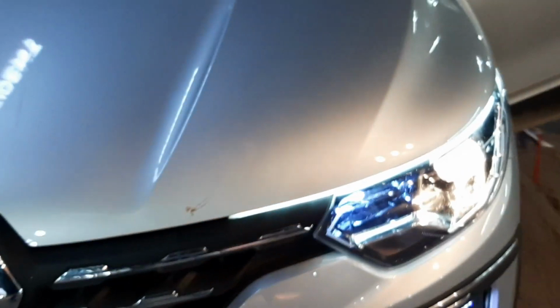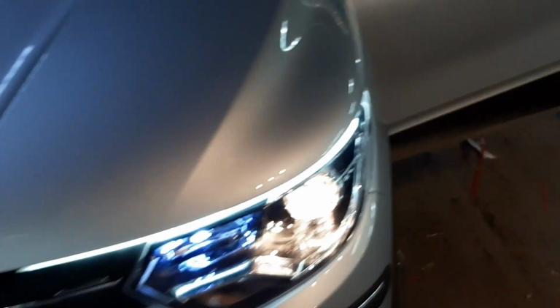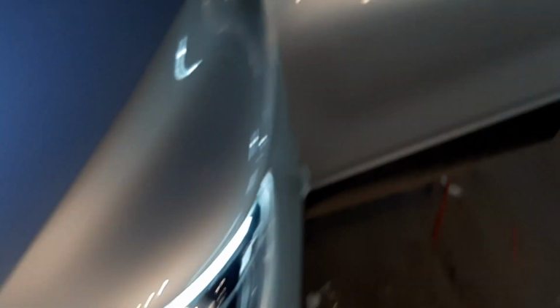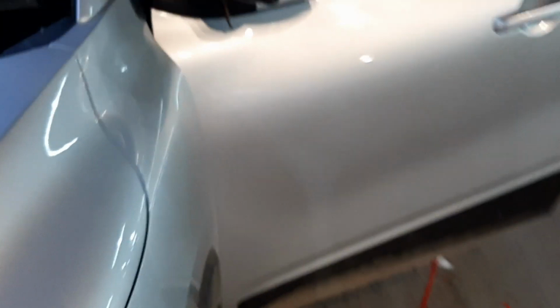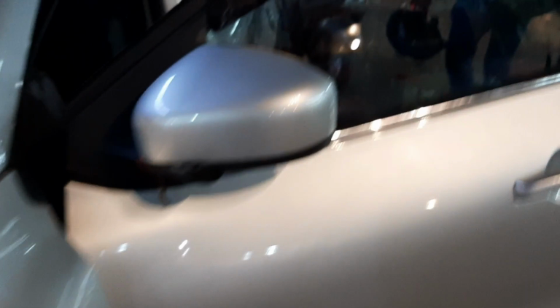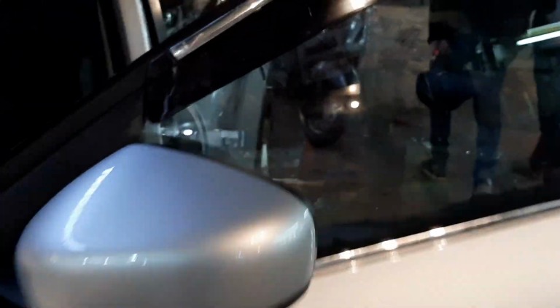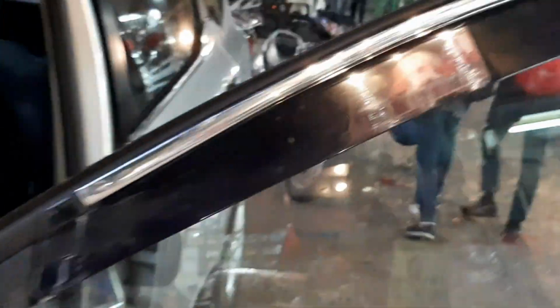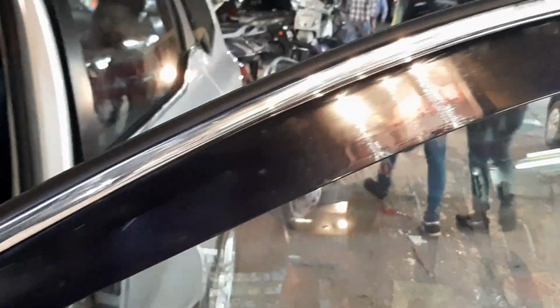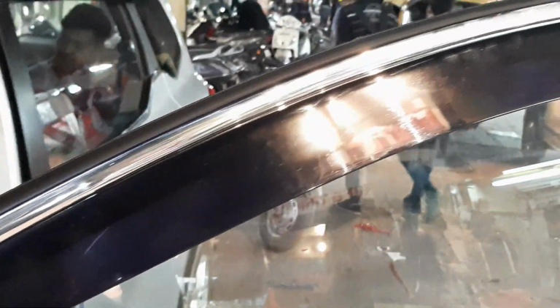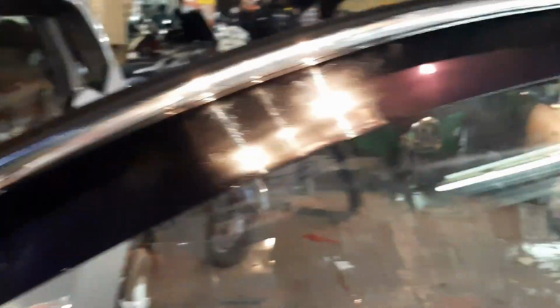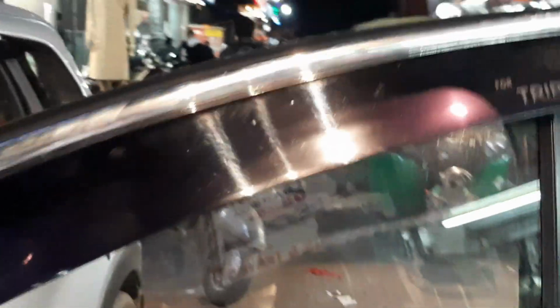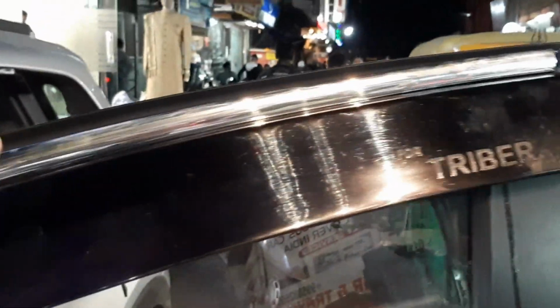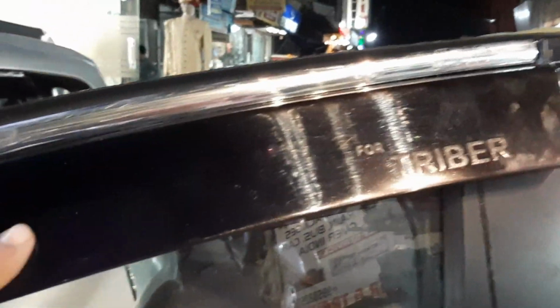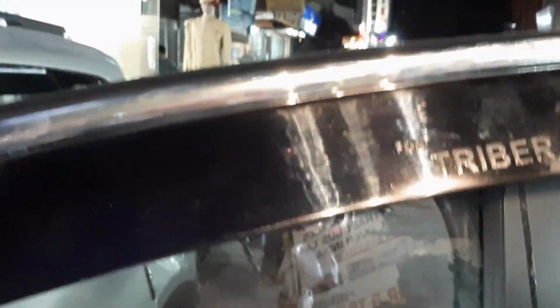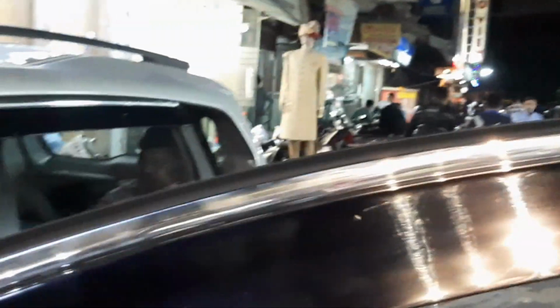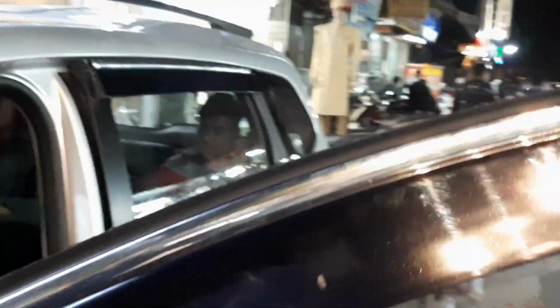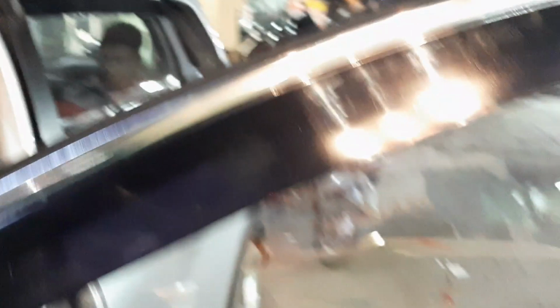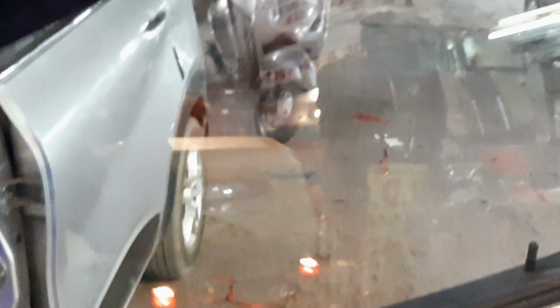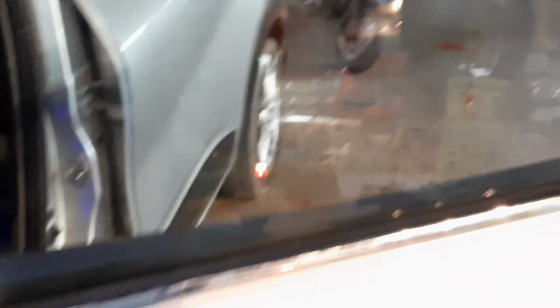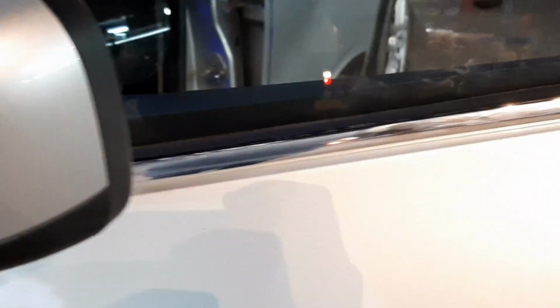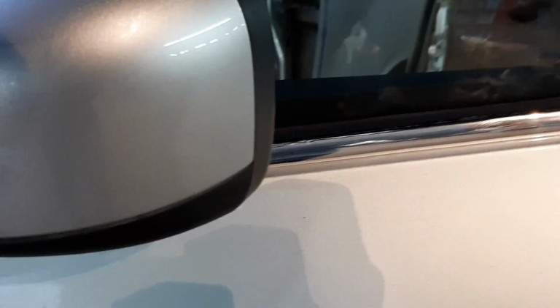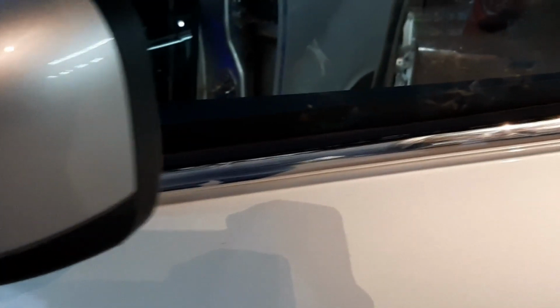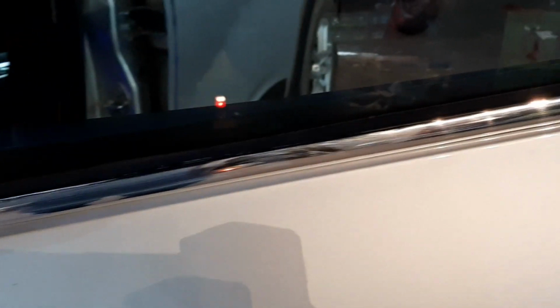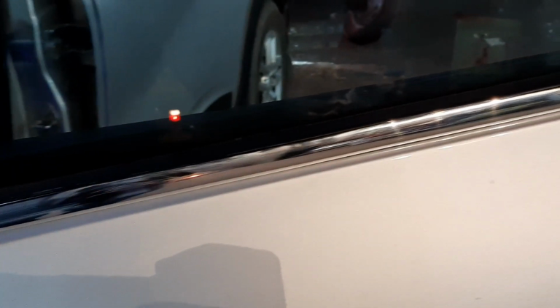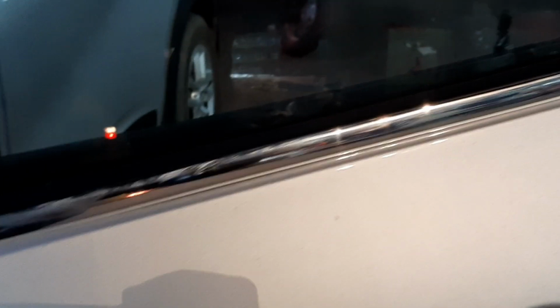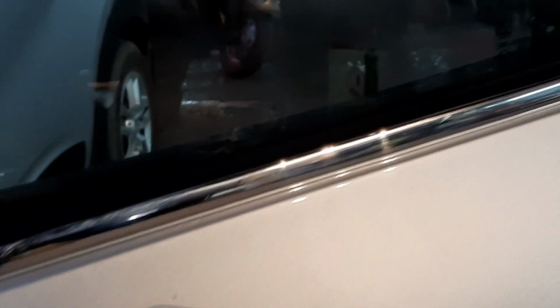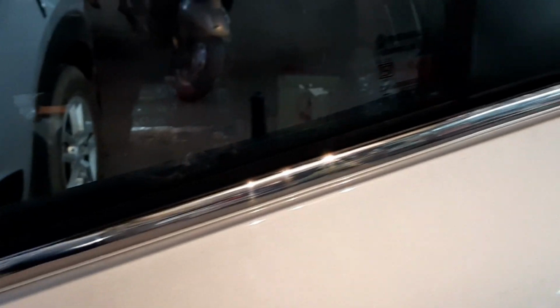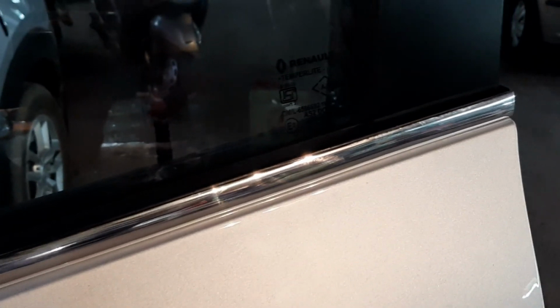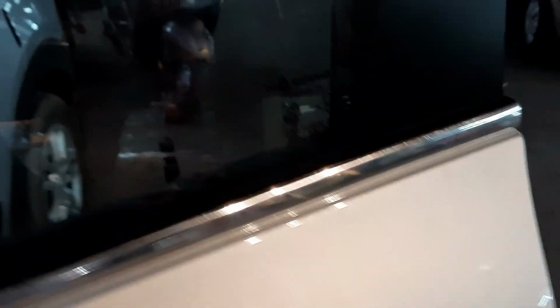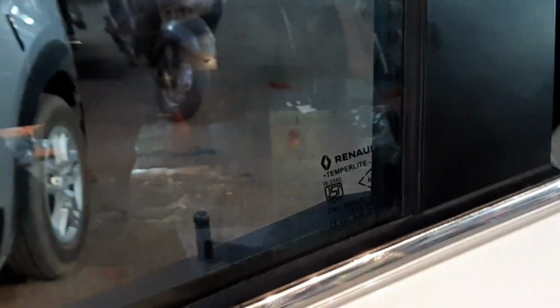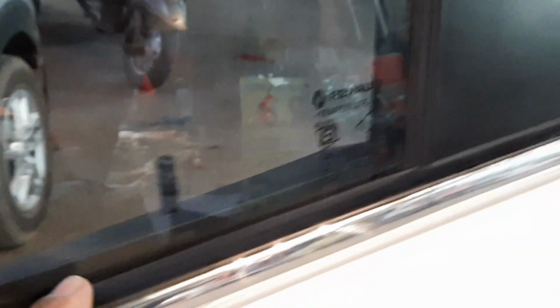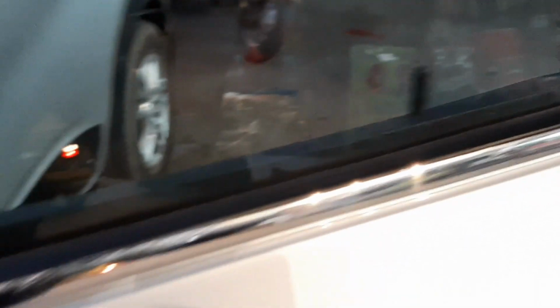Here we put the door visor. You can see the door visor — only for Triber, proper fitting door visor. You can also see the side body cladding. The door visor has a proper chrome finish.